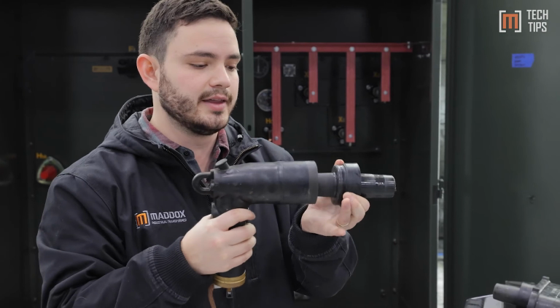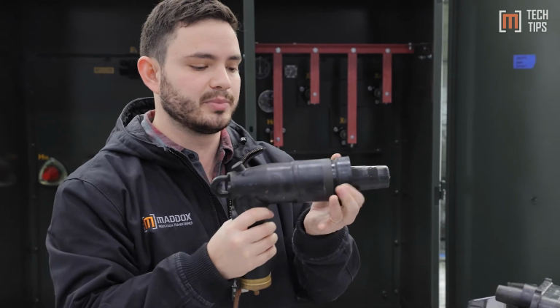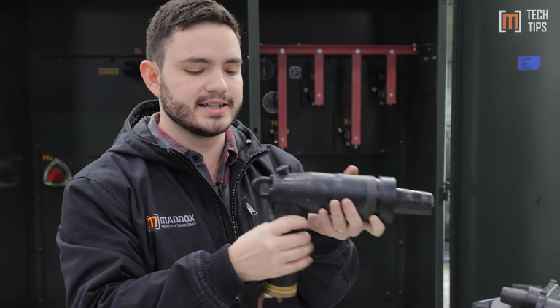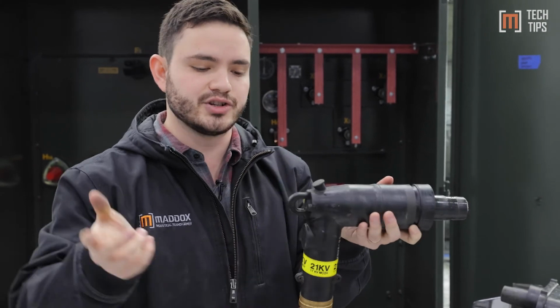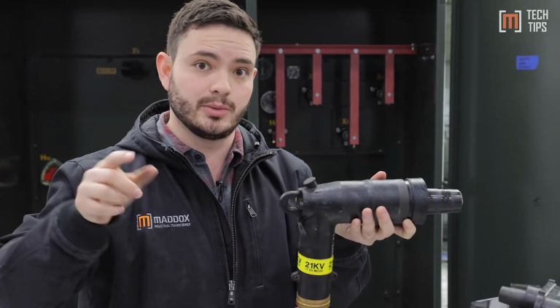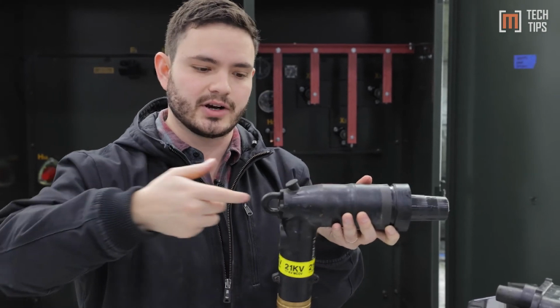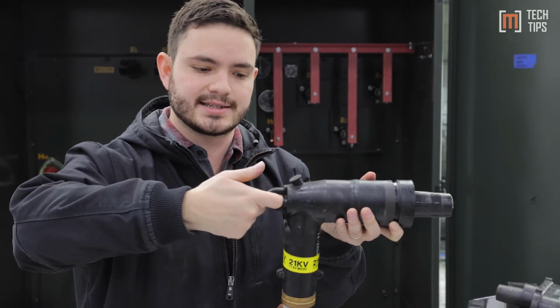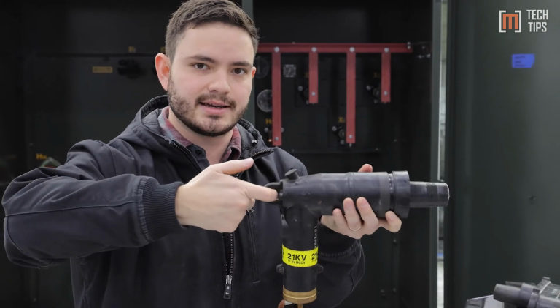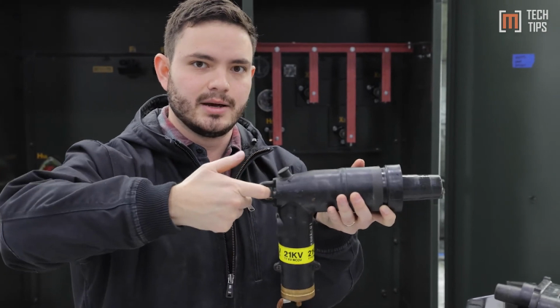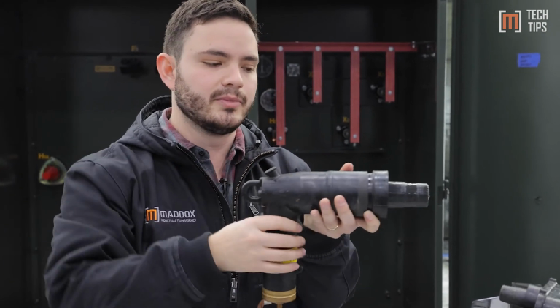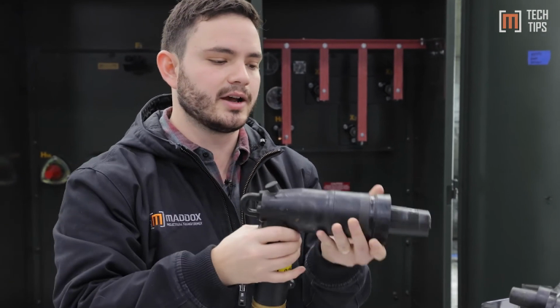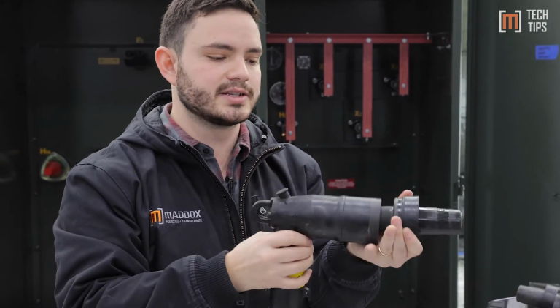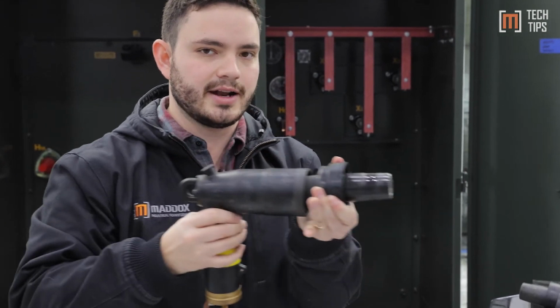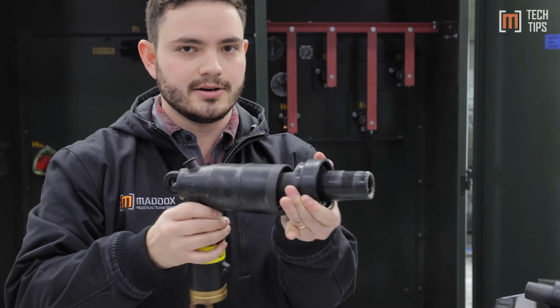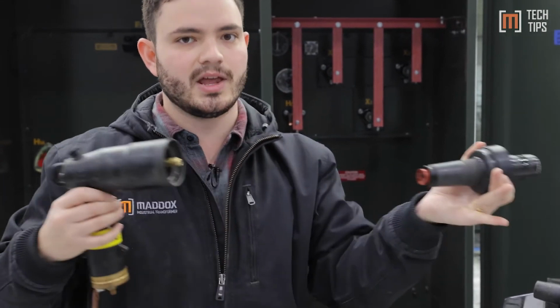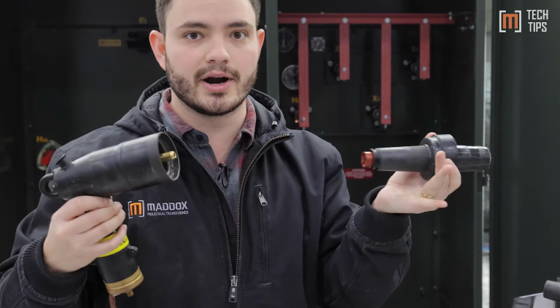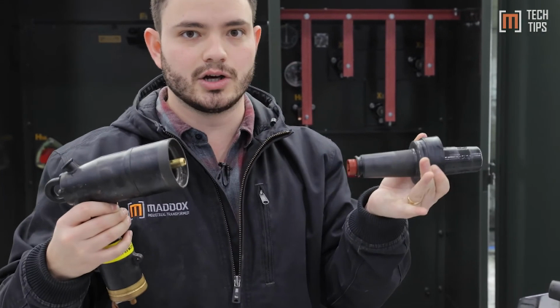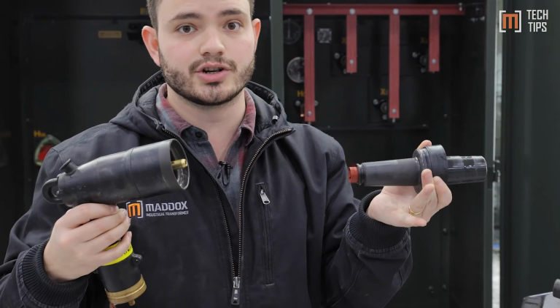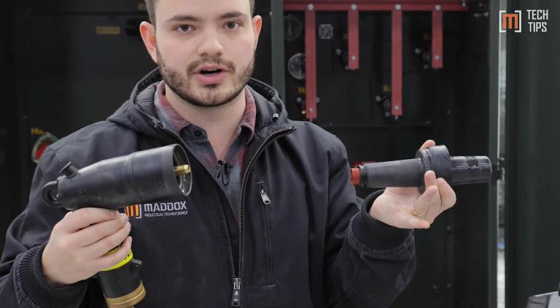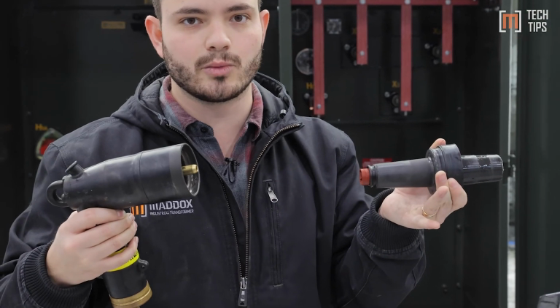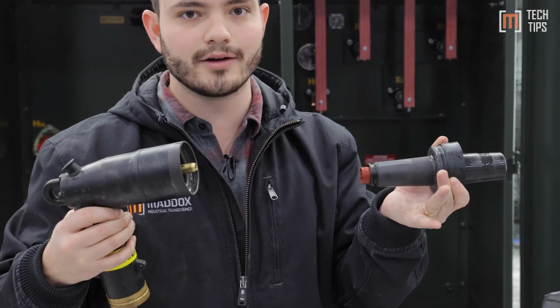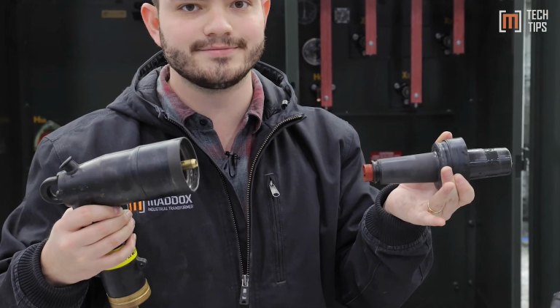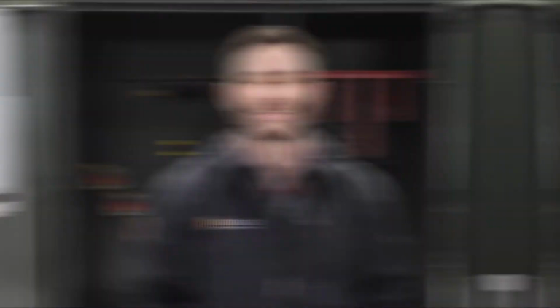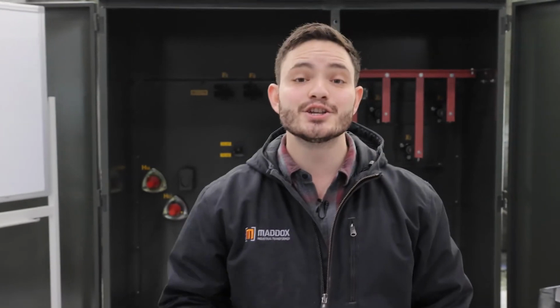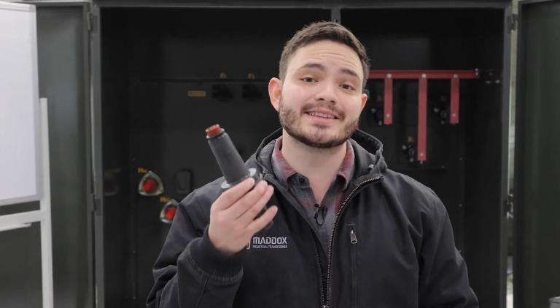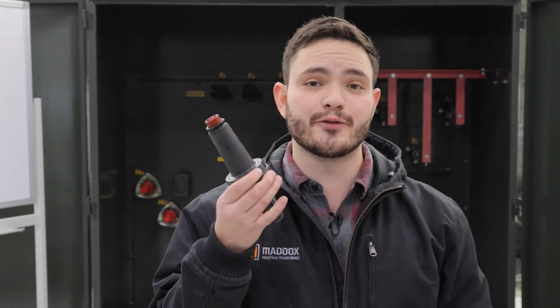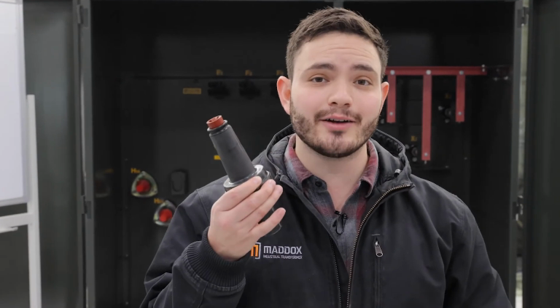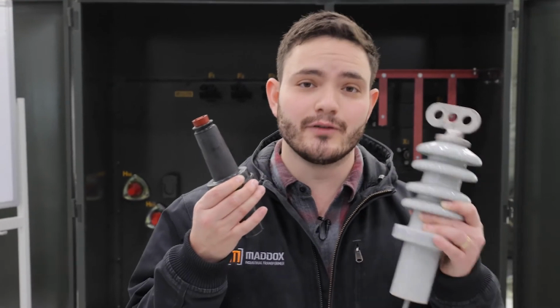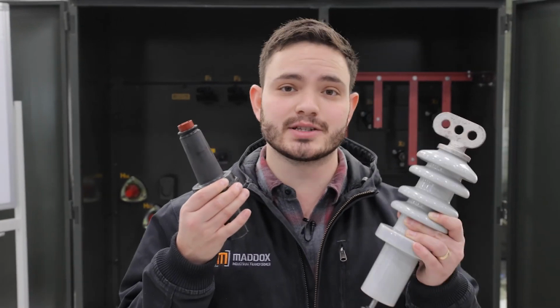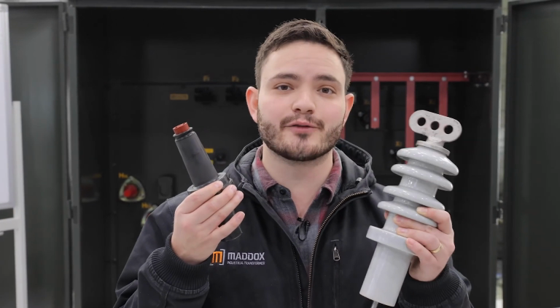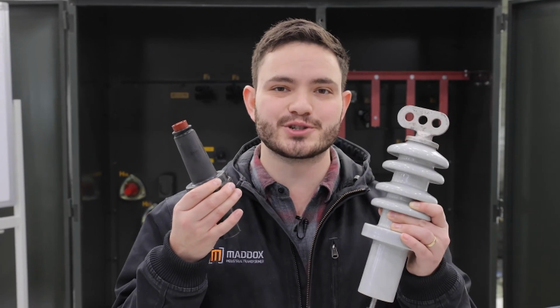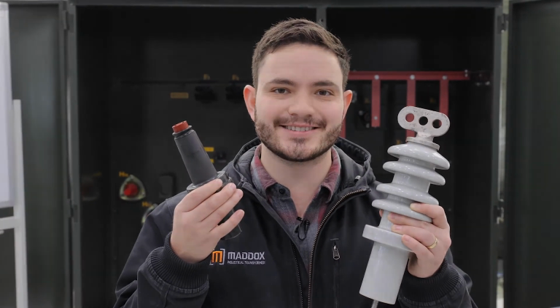It'll be plugged in, the utility will get their hot stick, yank on this thing right here, and break the load to turn the transformer off. So that's dead front versus live front bushings.